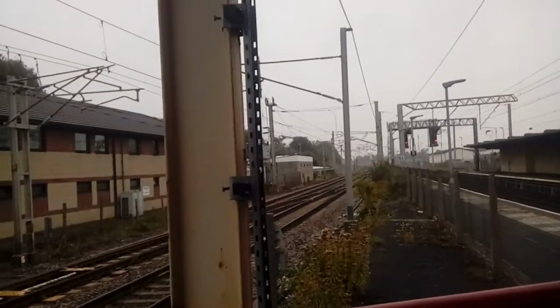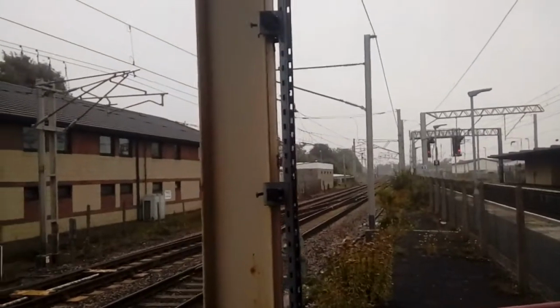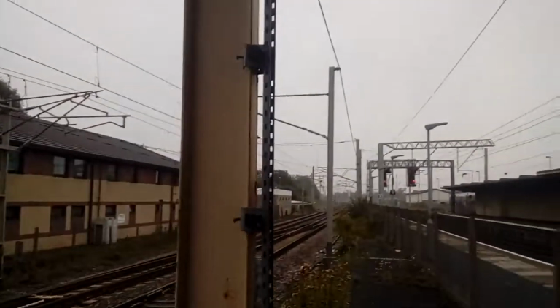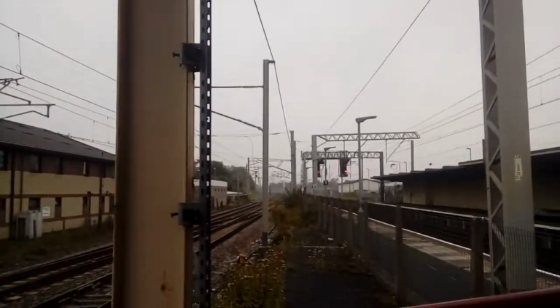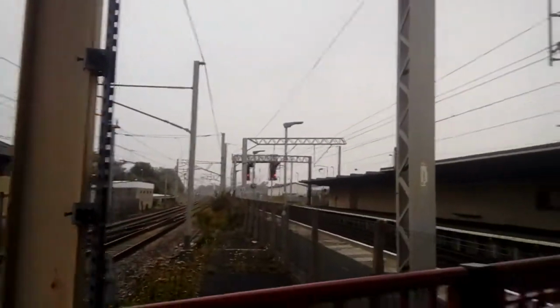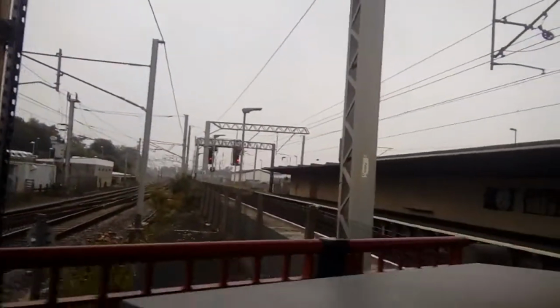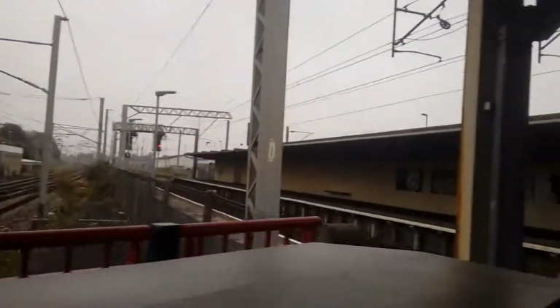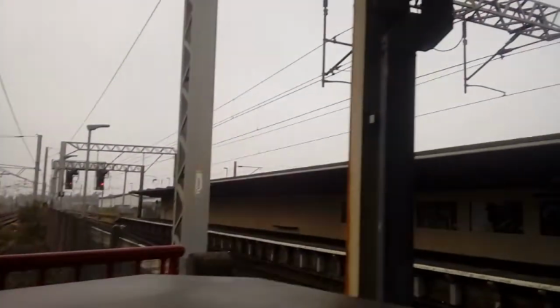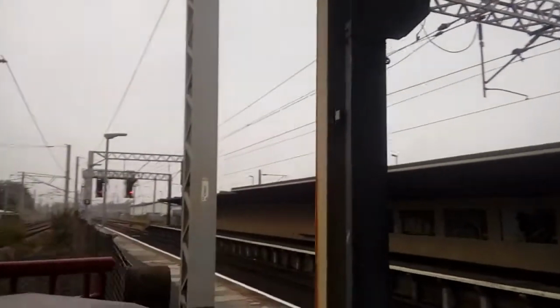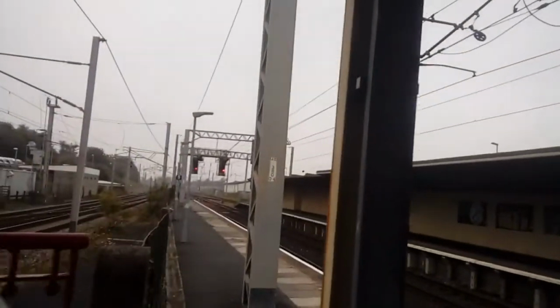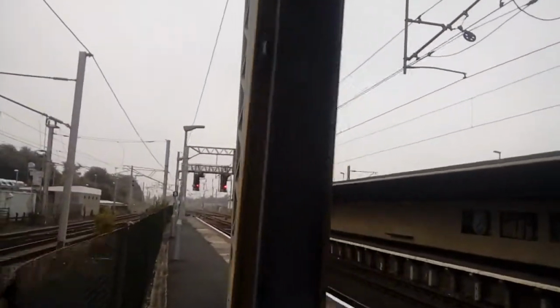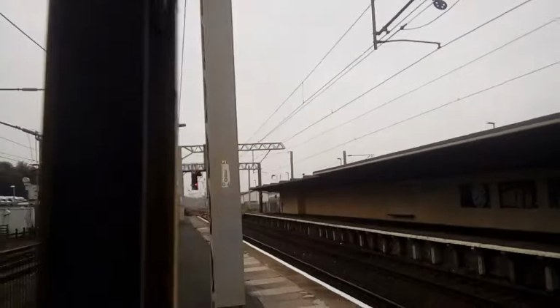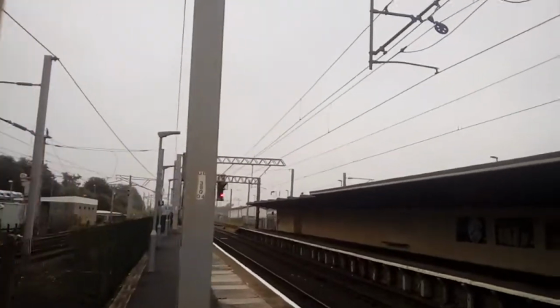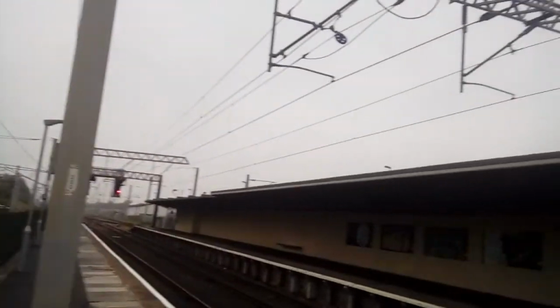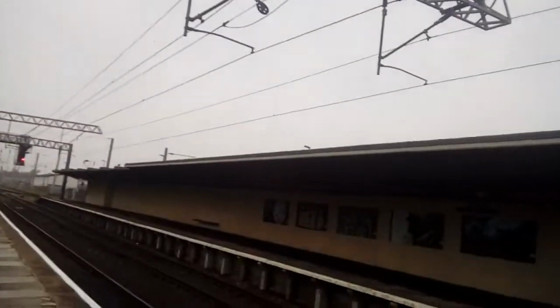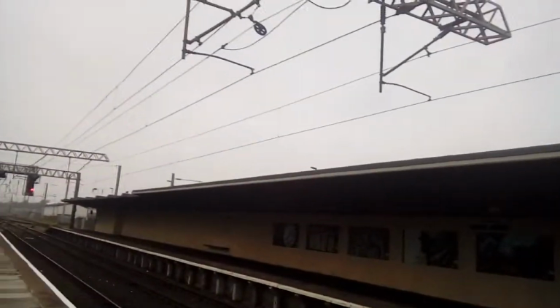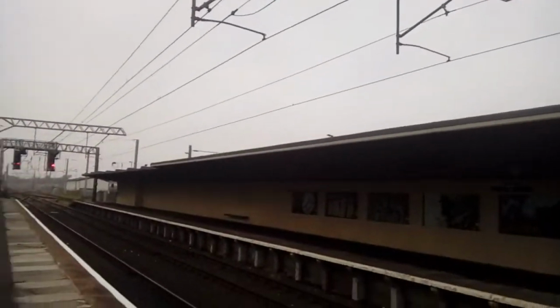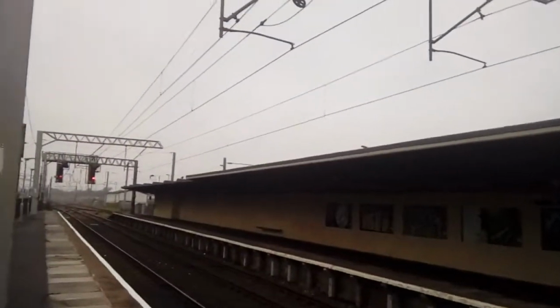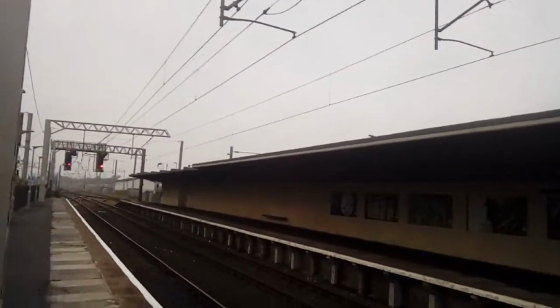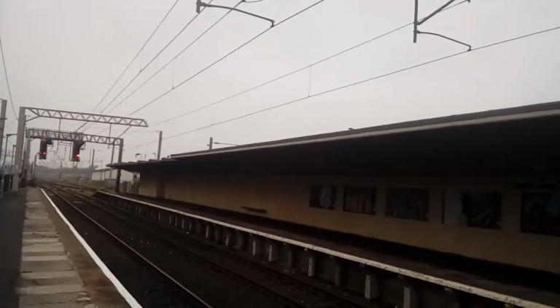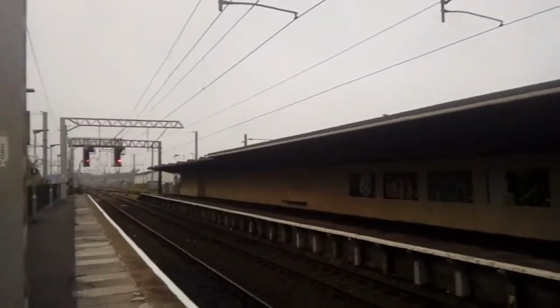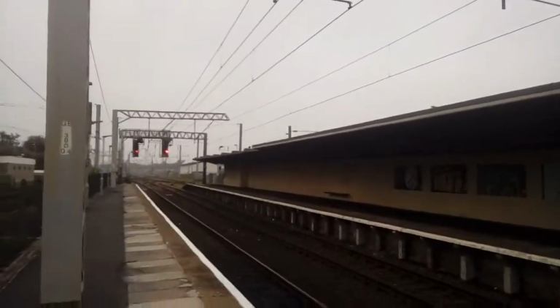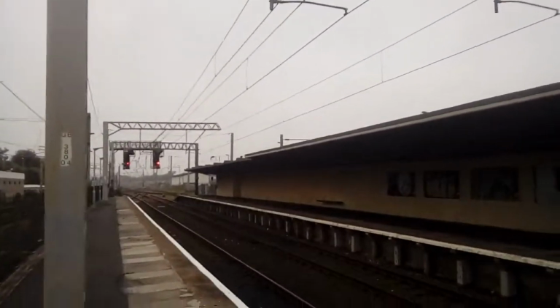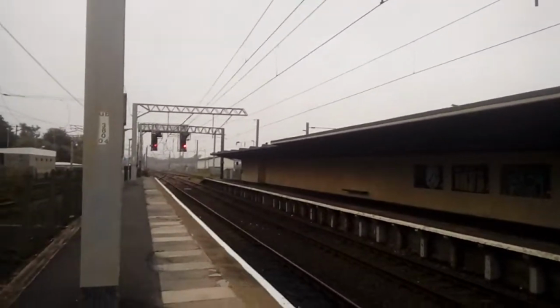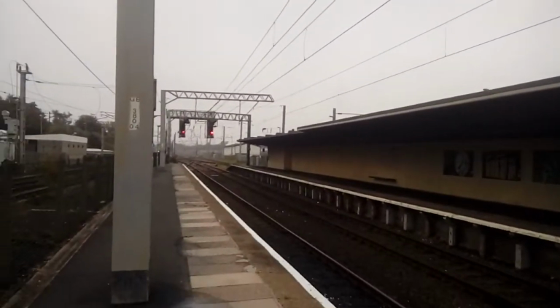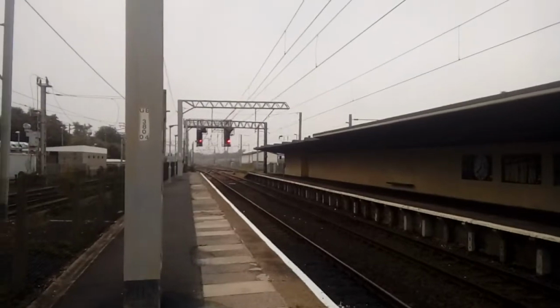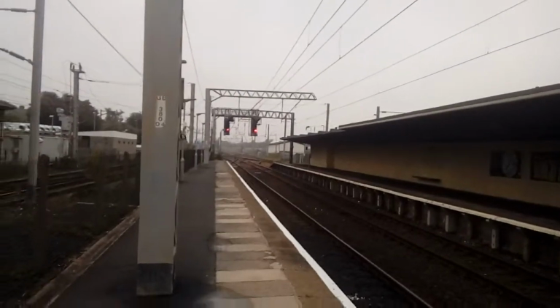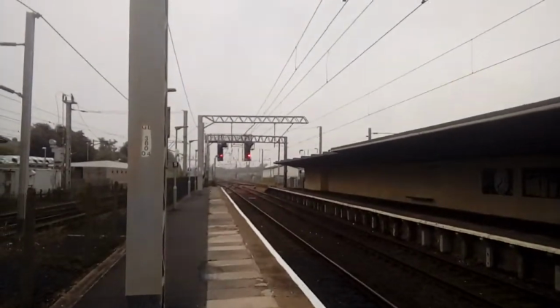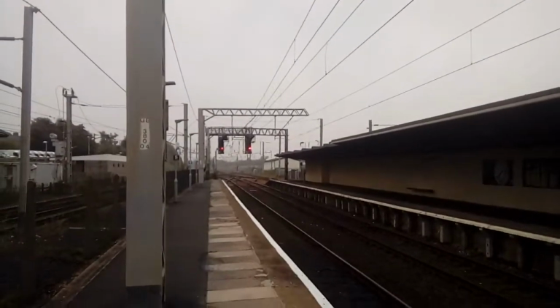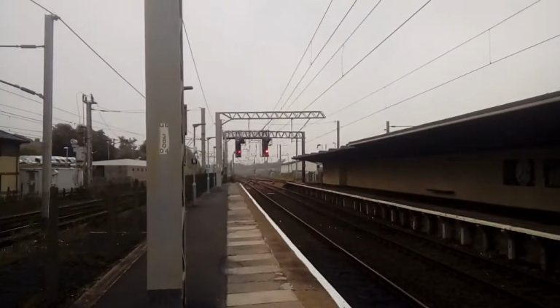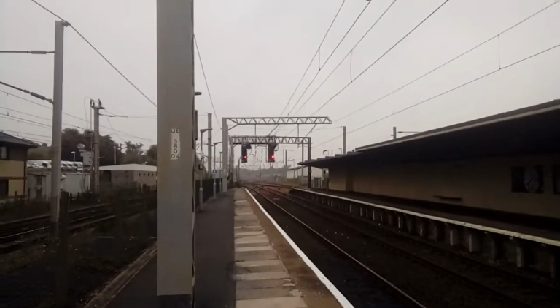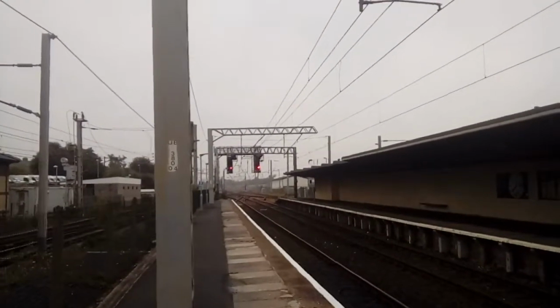The final train of this video is just about to pull in — you can see the headlights just down there.